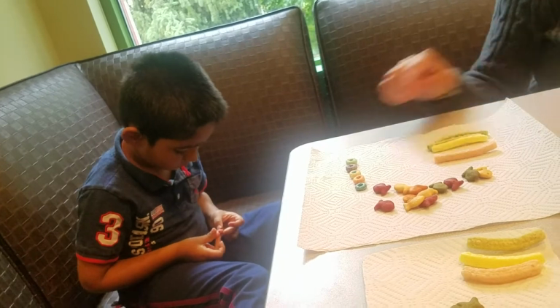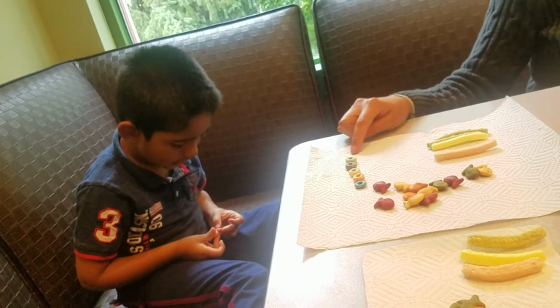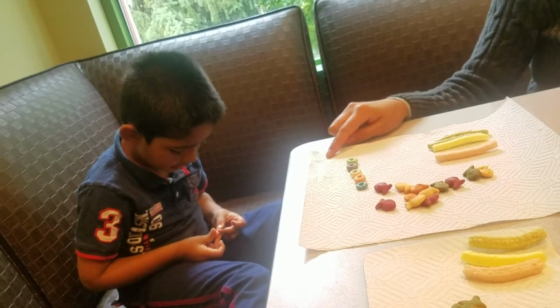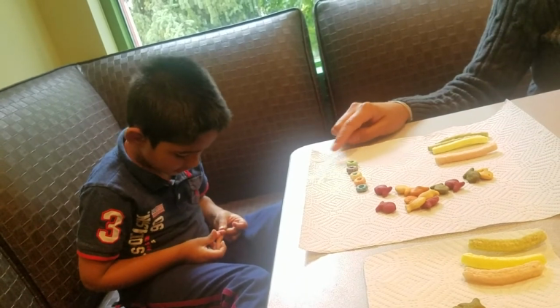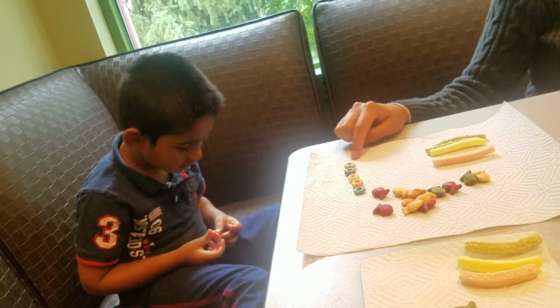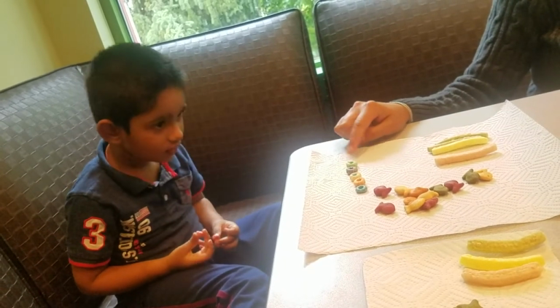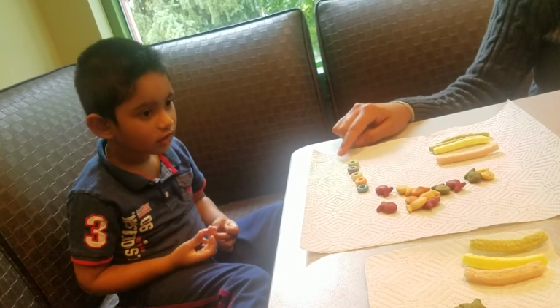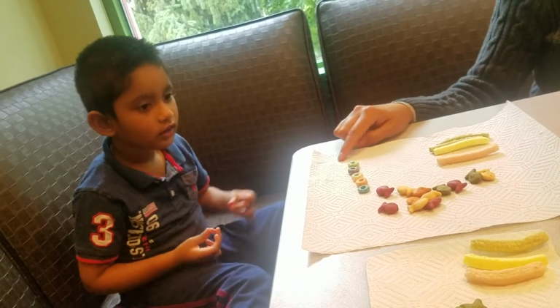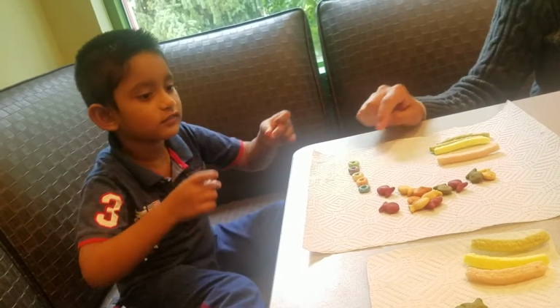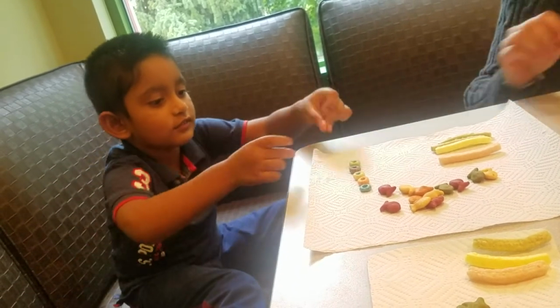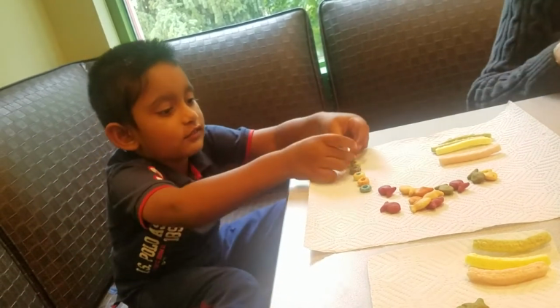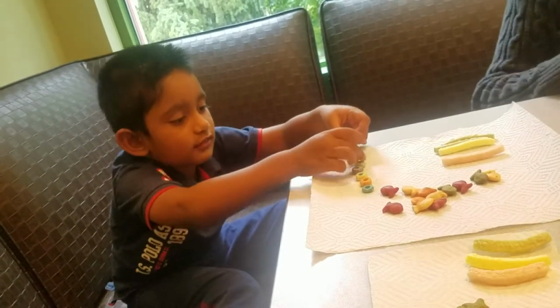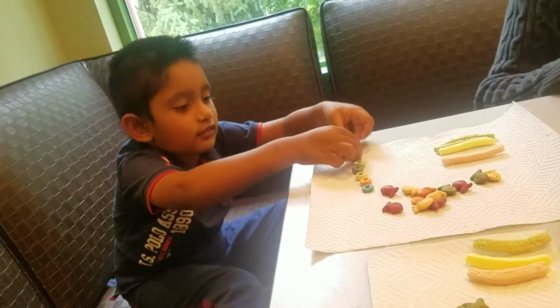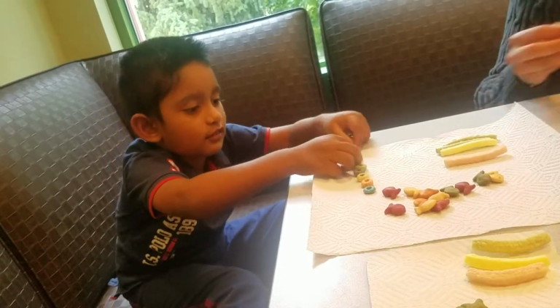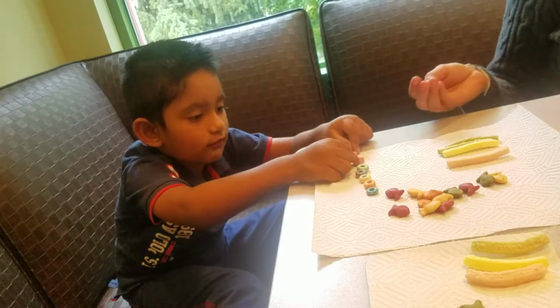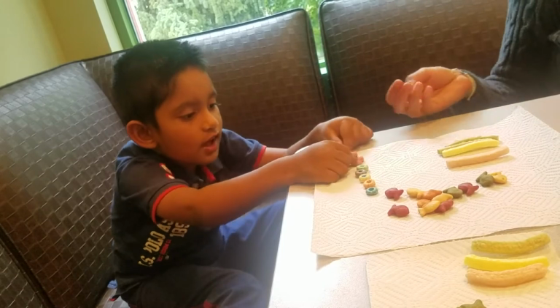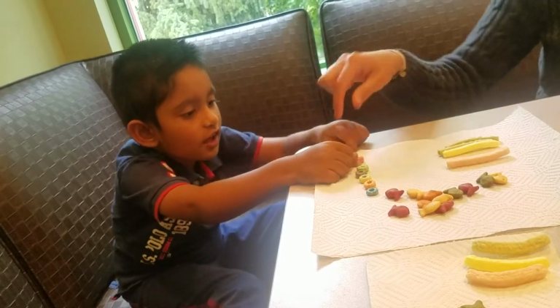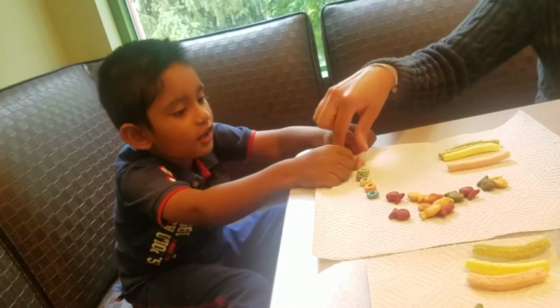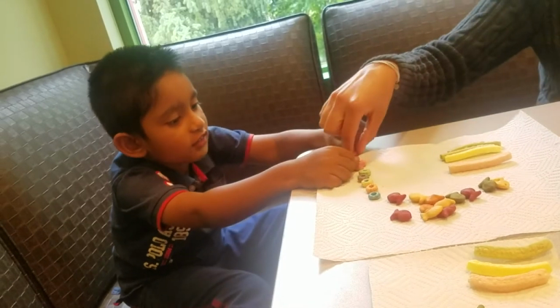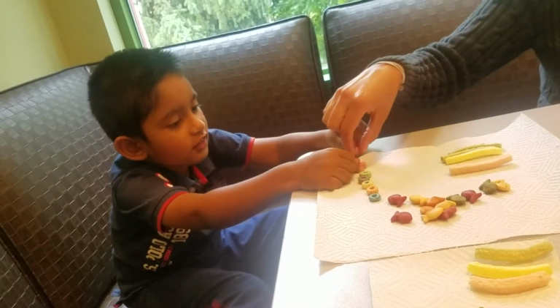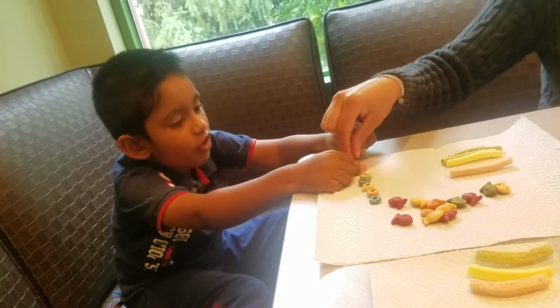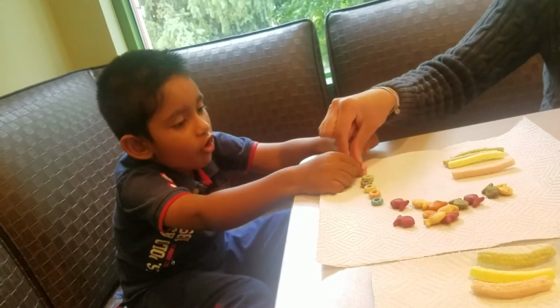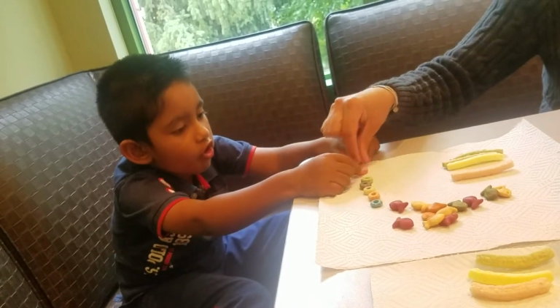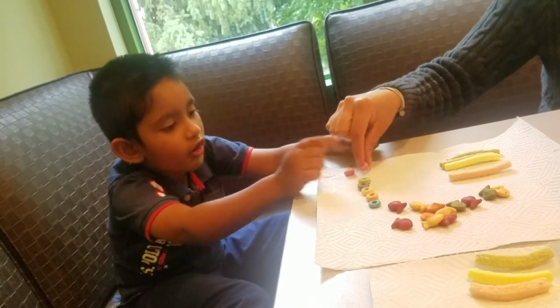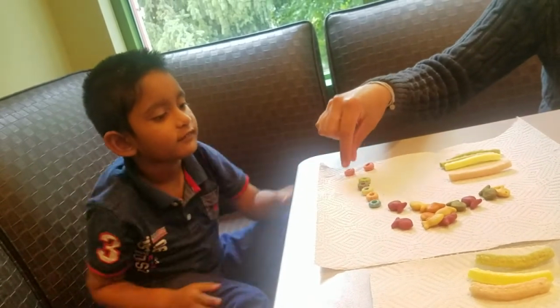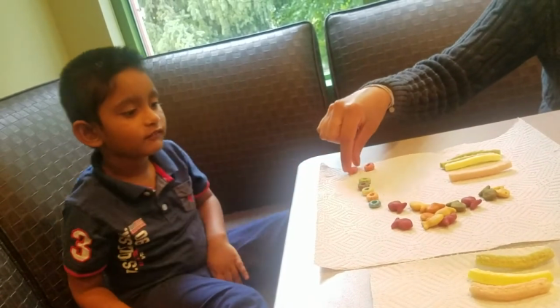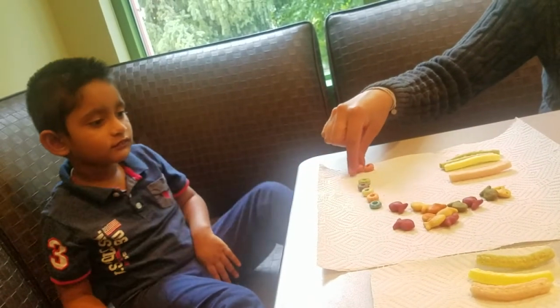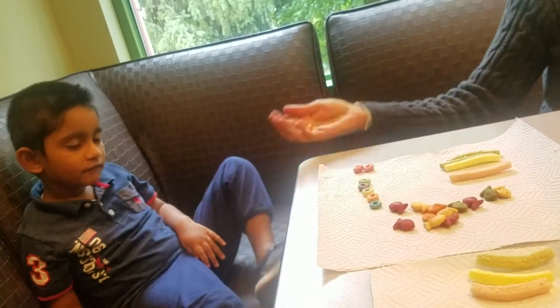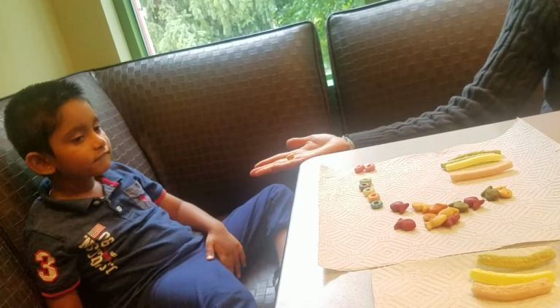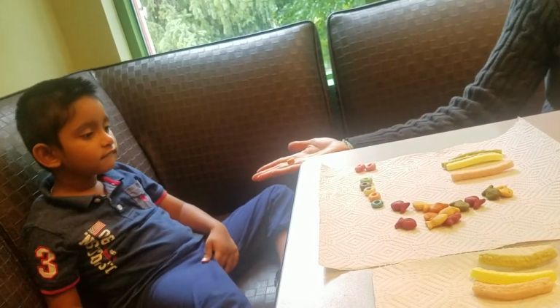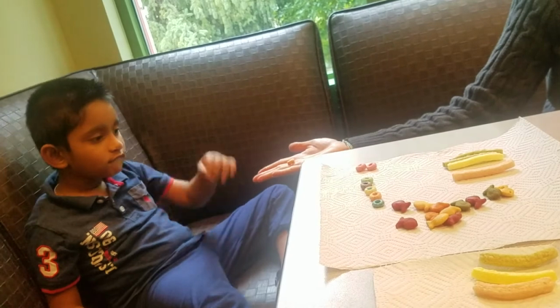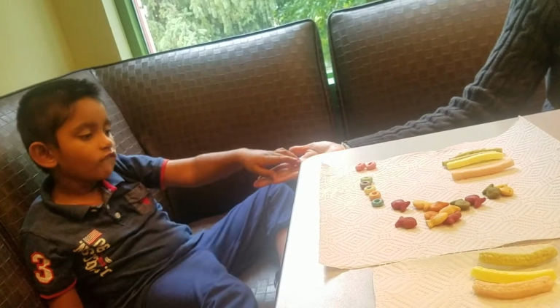Red. Put the reds together right here. Red. Red goes with red. Nice matching. Match this one.